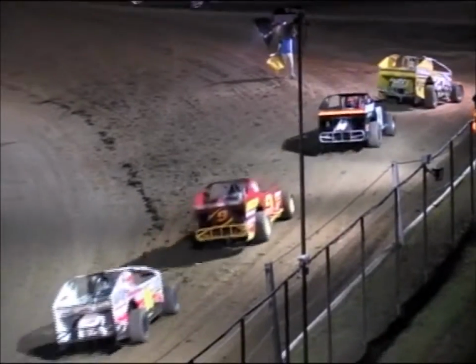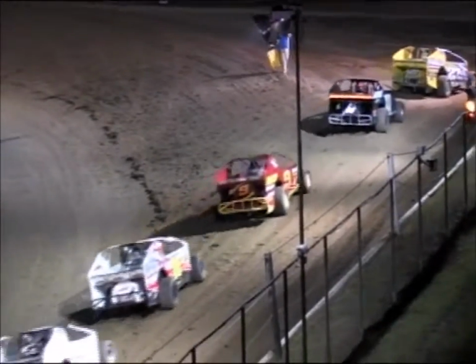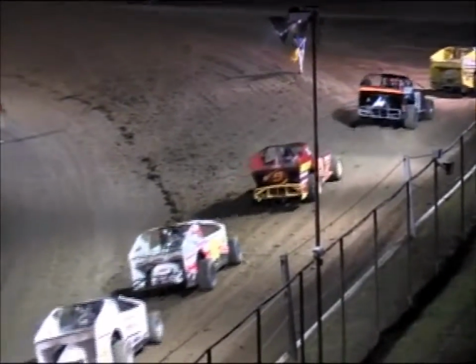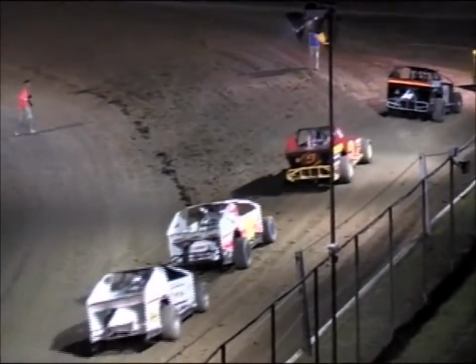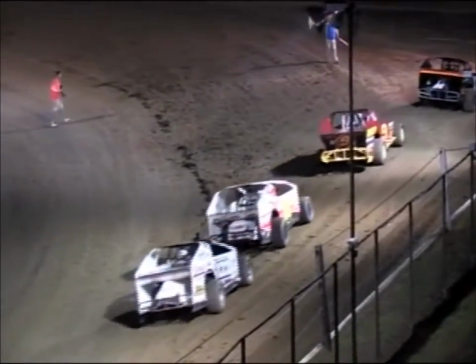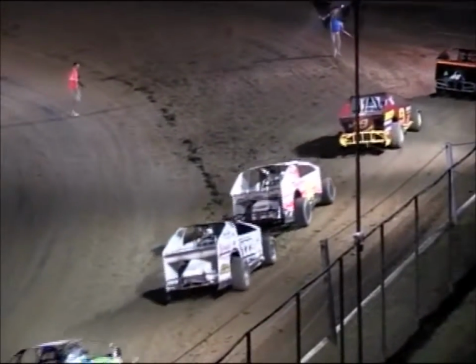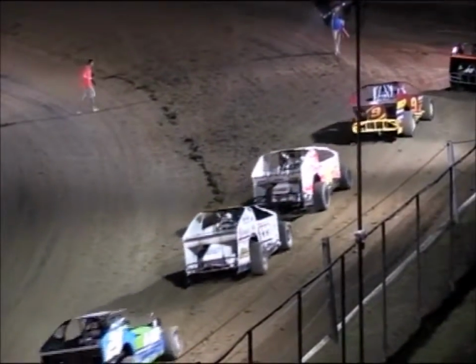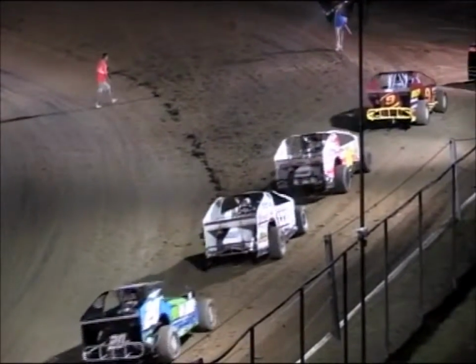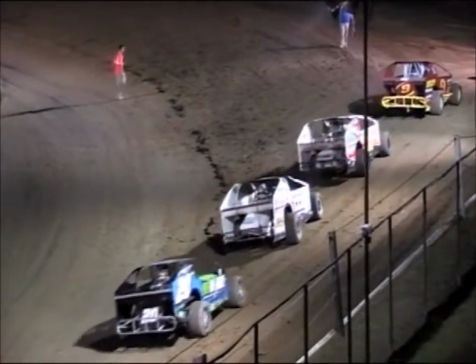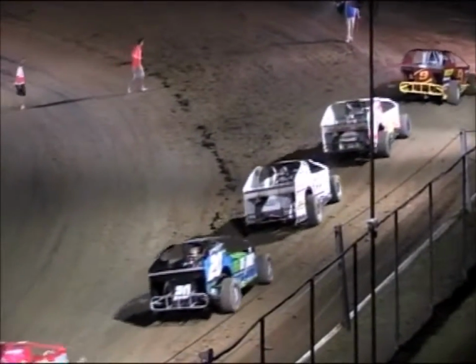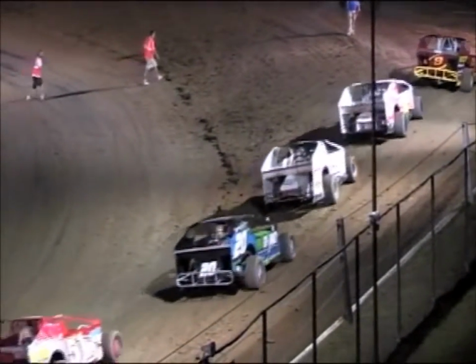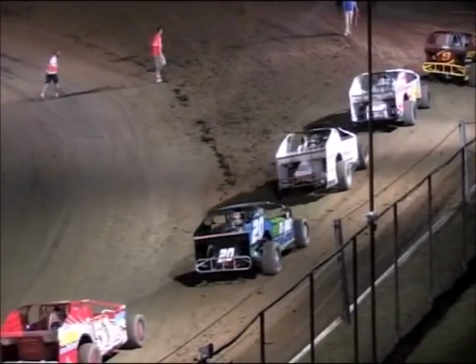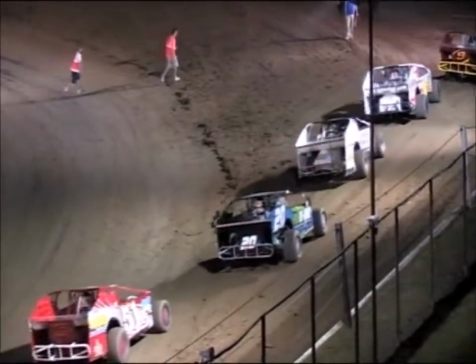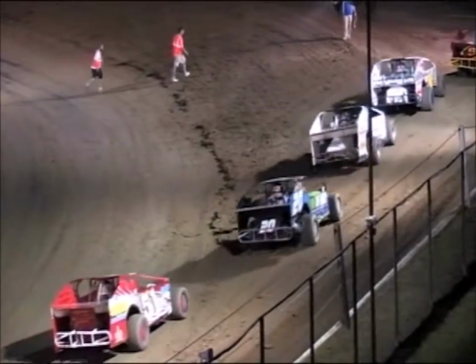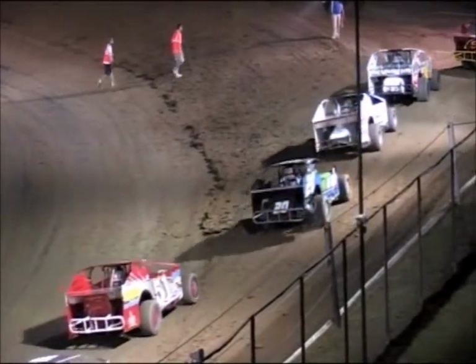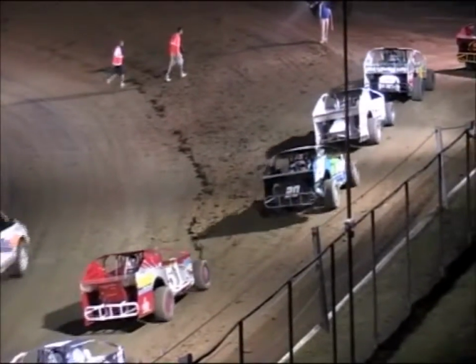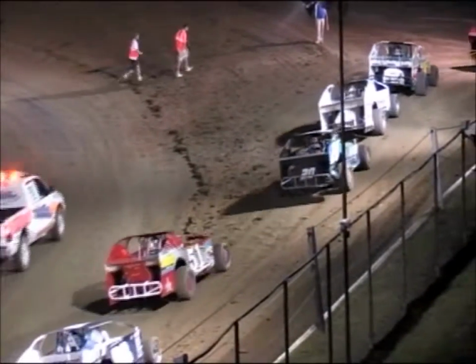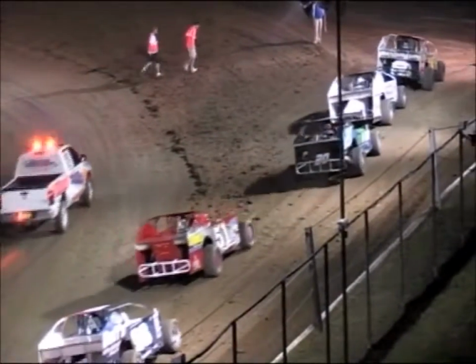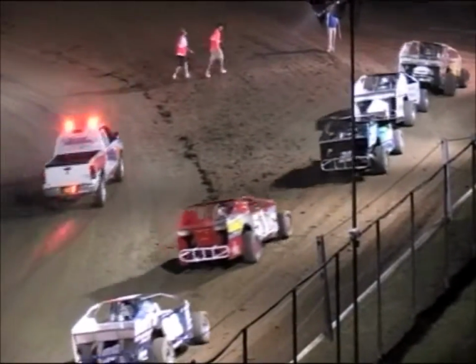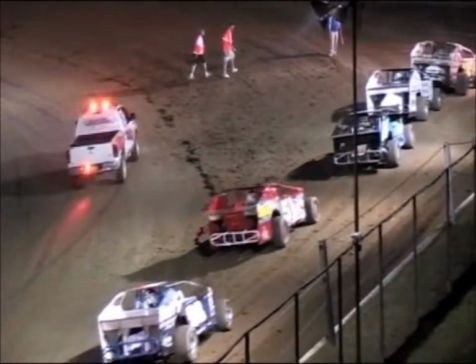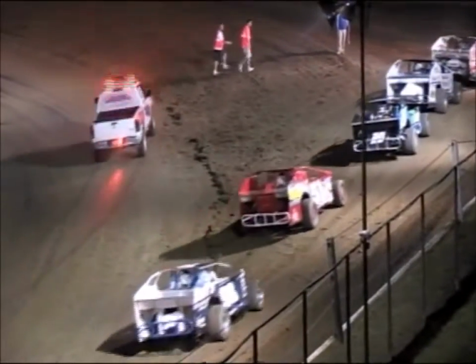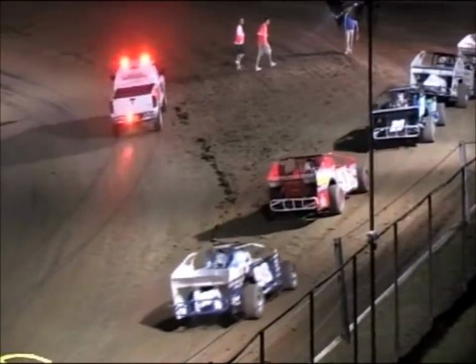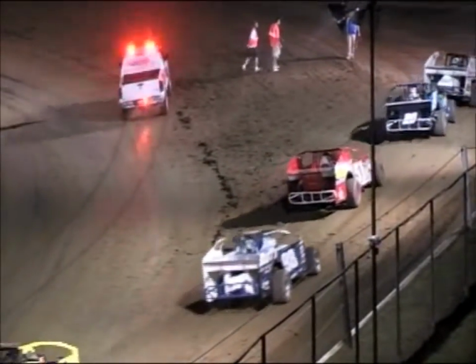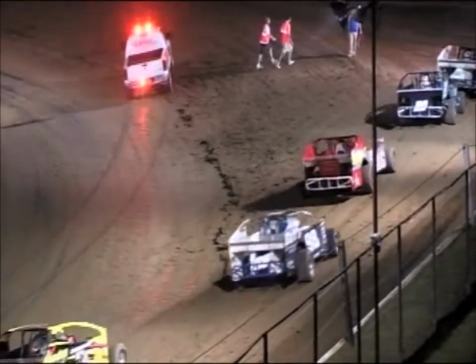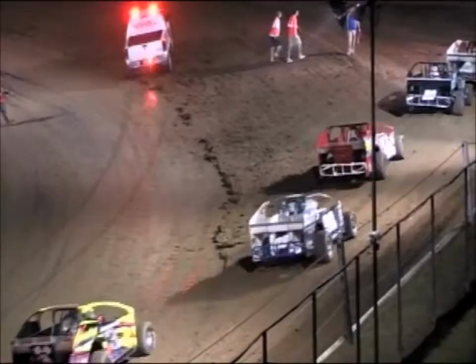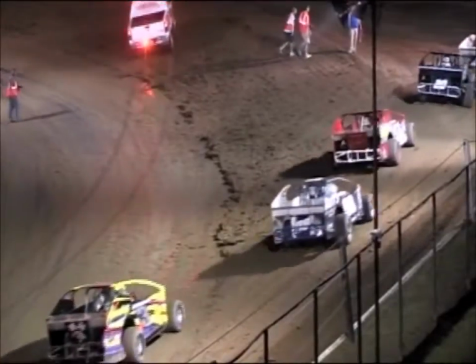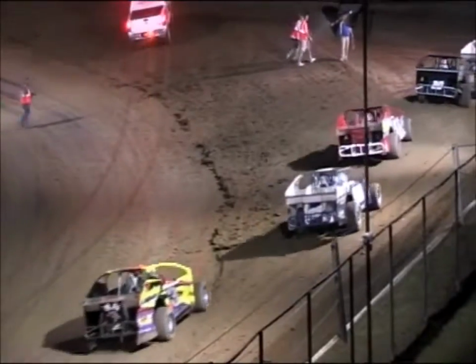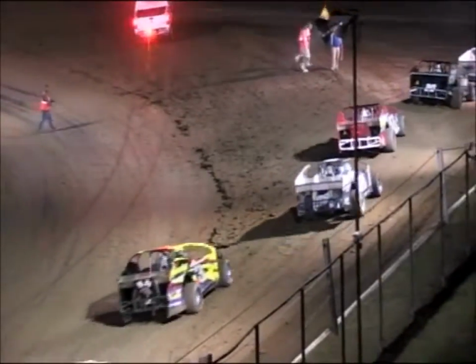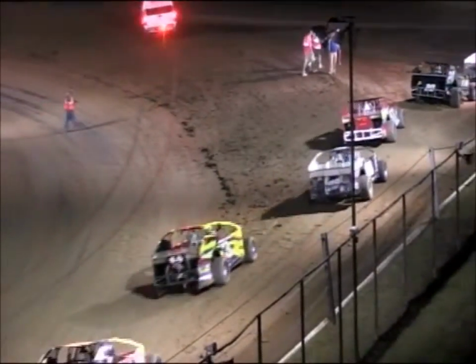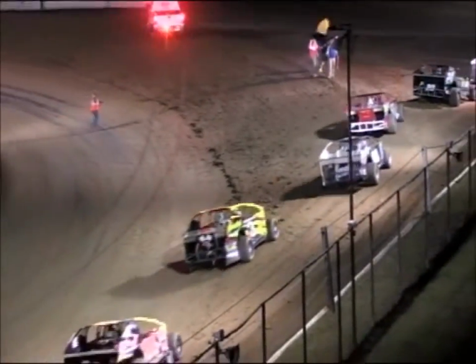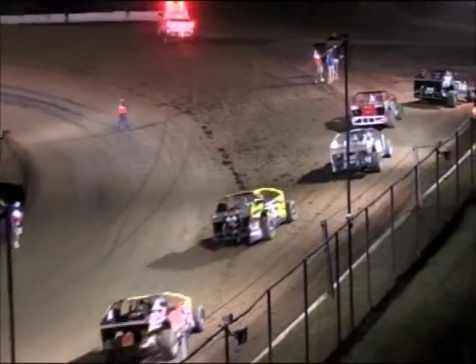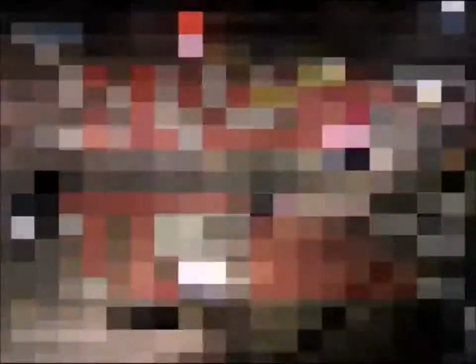That is your third and final qualifier. Derek McGrew picks up the win, getting the $100 from Next Generation Roofing and the trophy that goes along with it as a qualifying event winner.